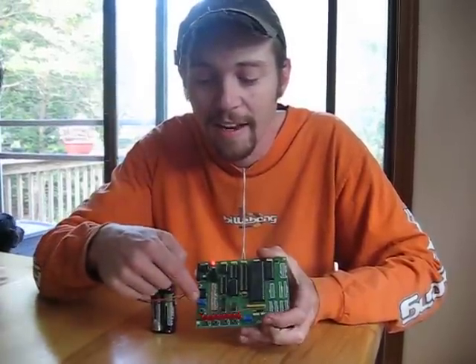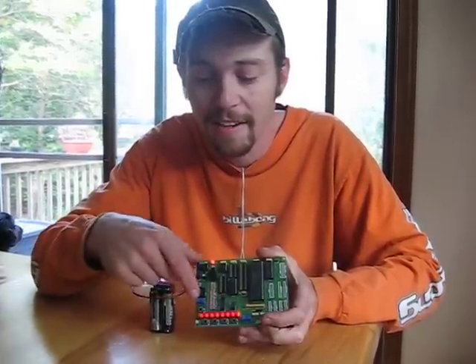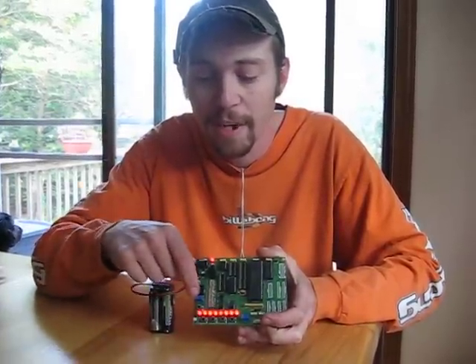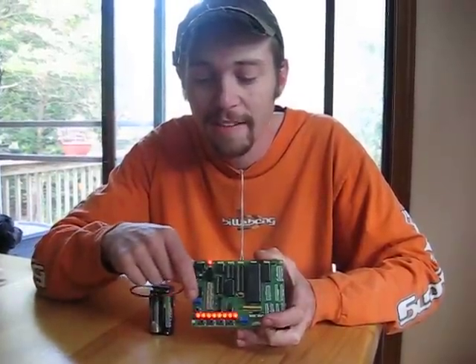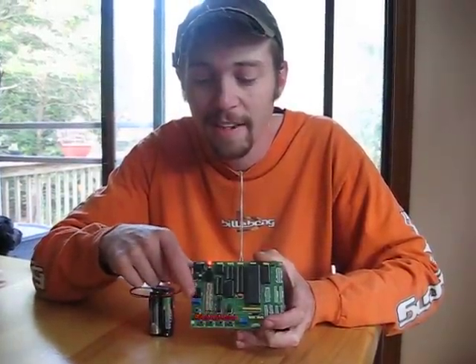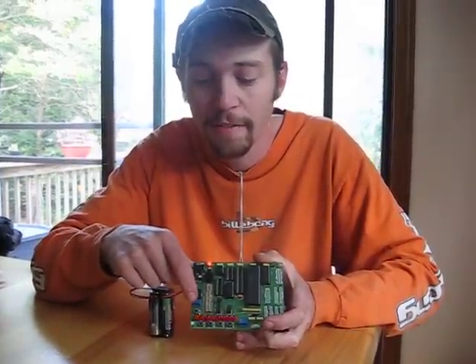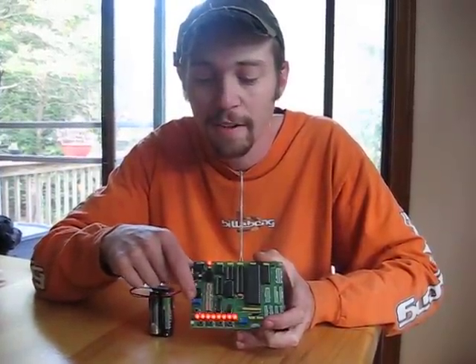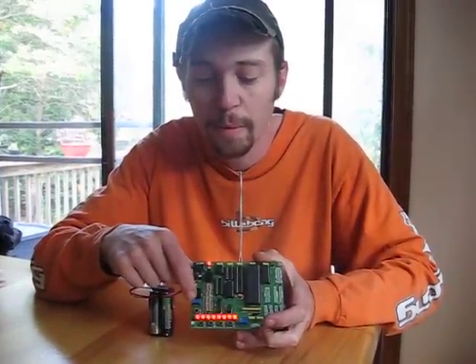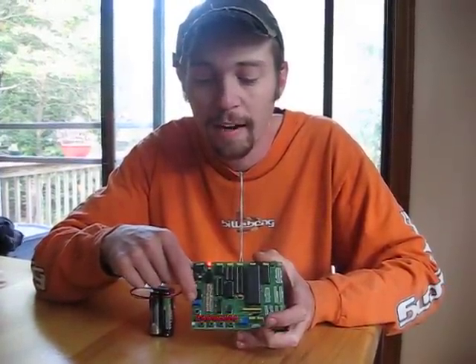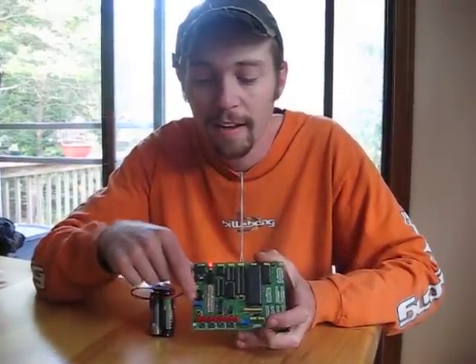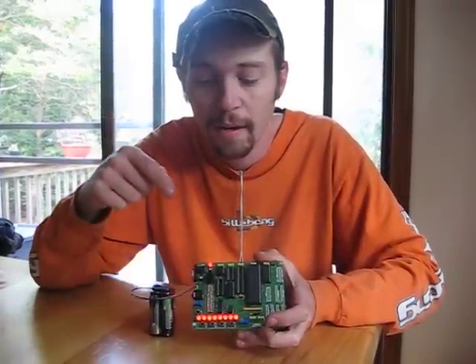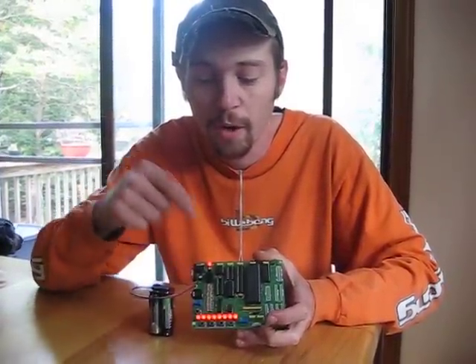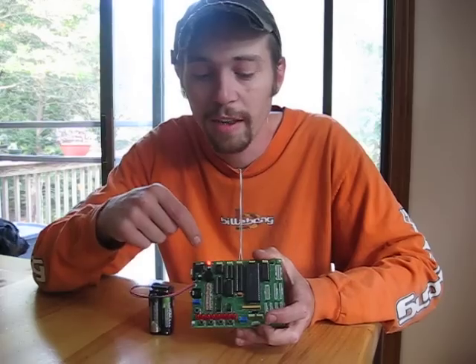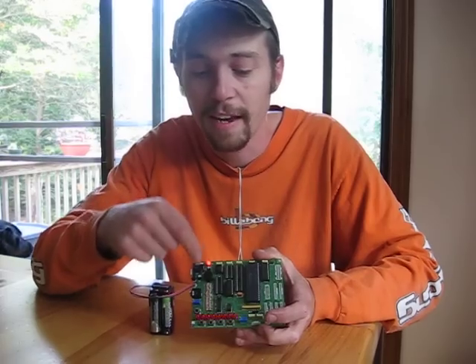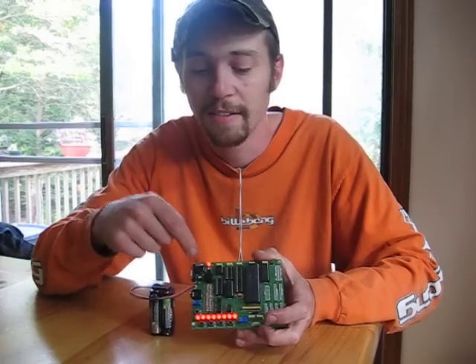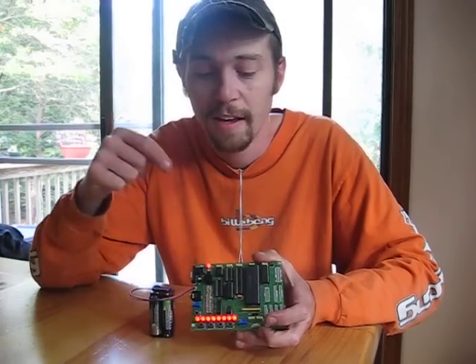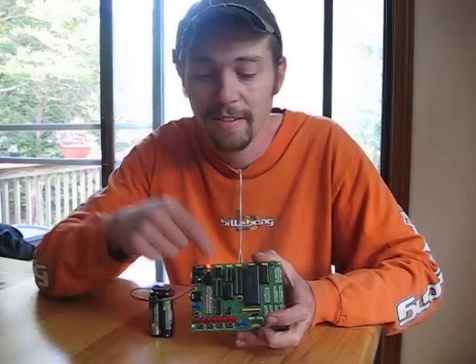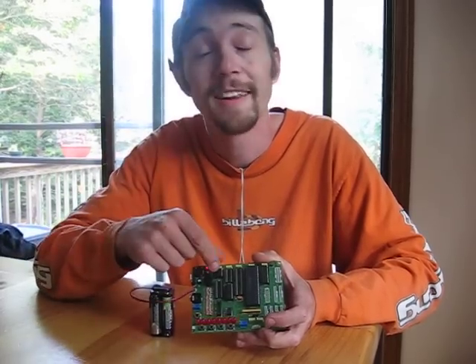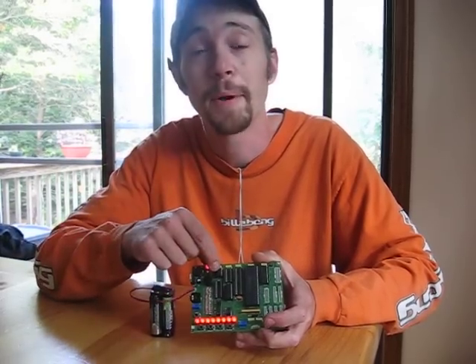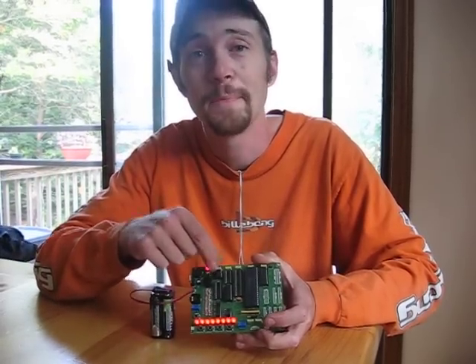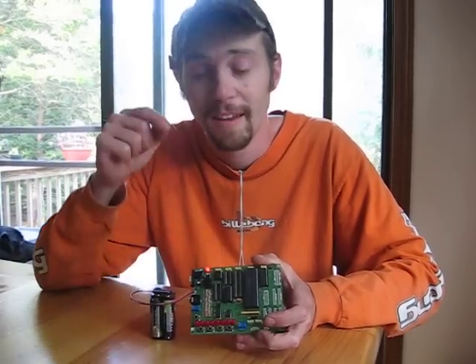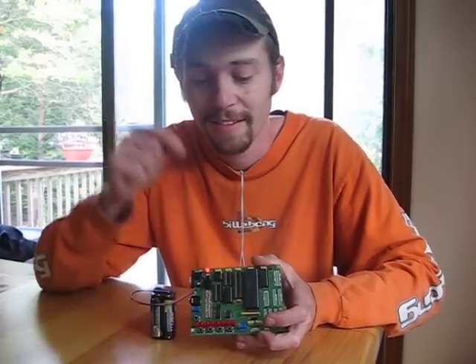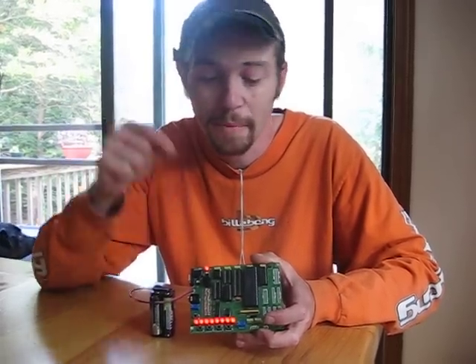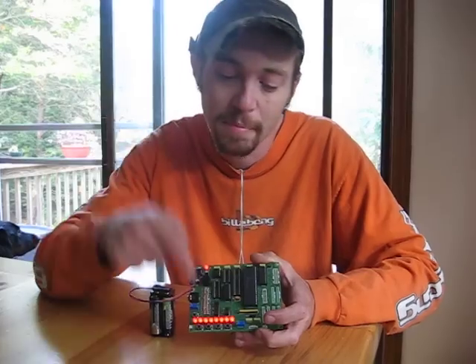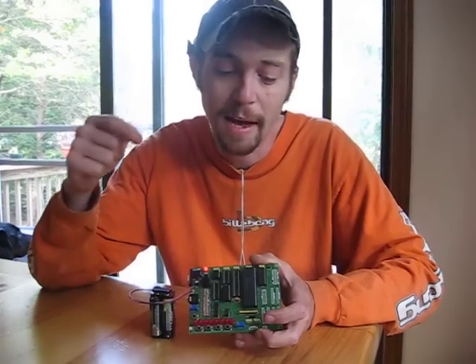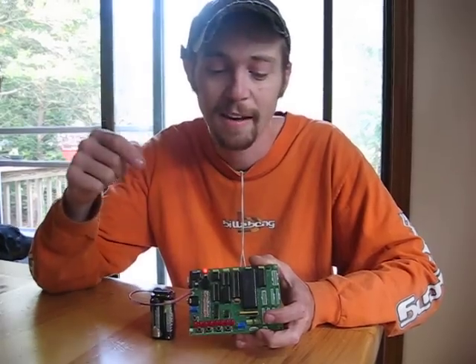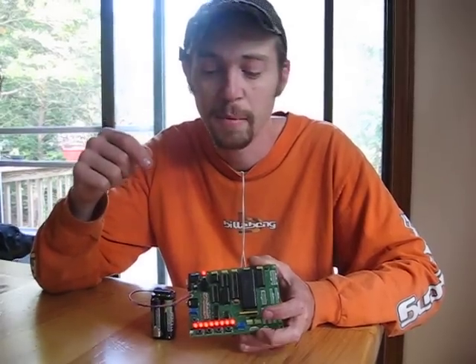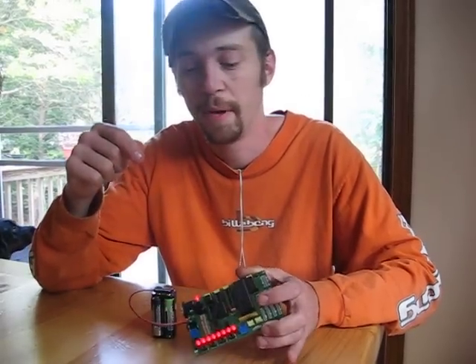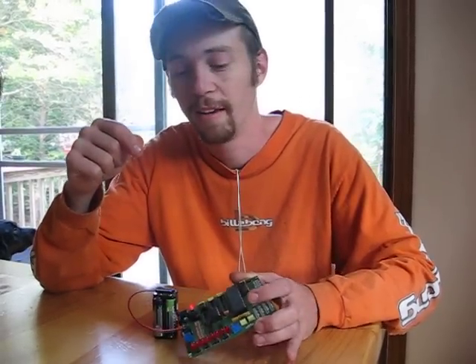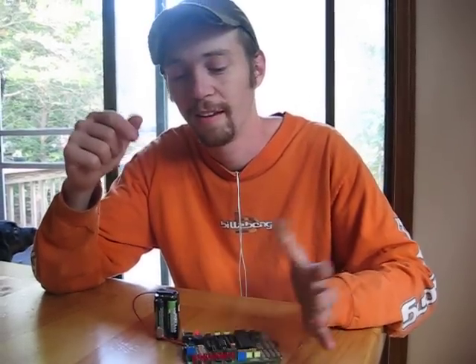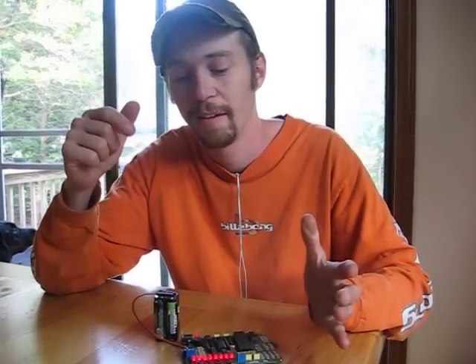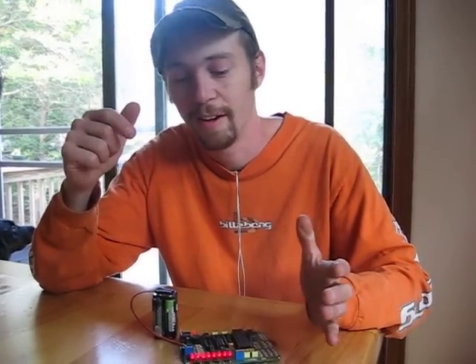ADC read off of this little trimmer pot, recorded the settings, stuck it on the EEPROM, stopped, played it back — bada boom bada bing, awesome.